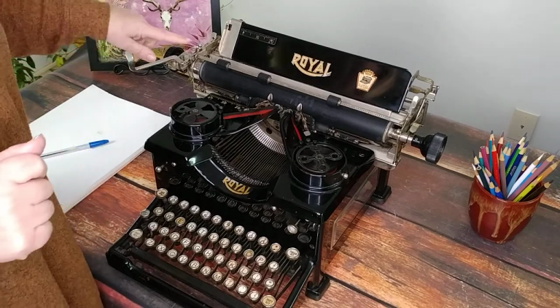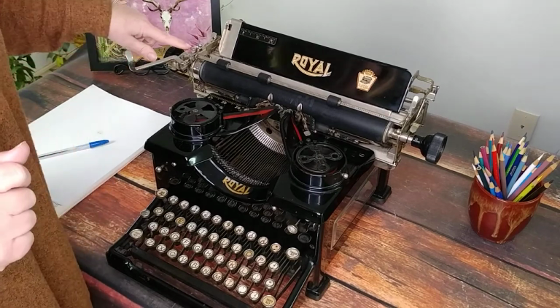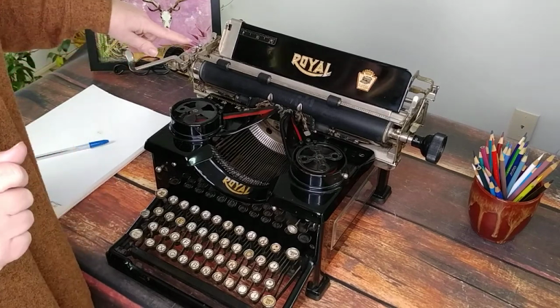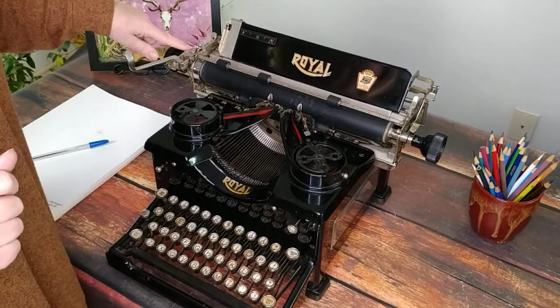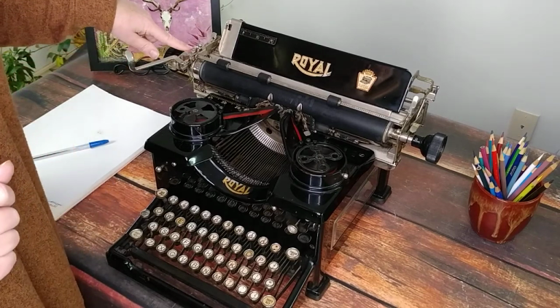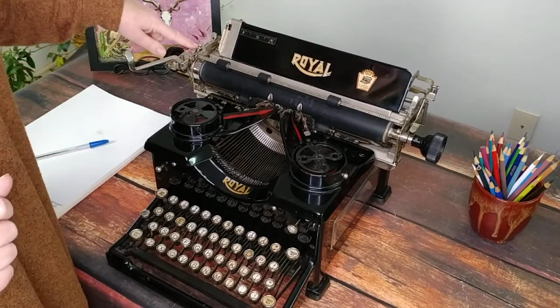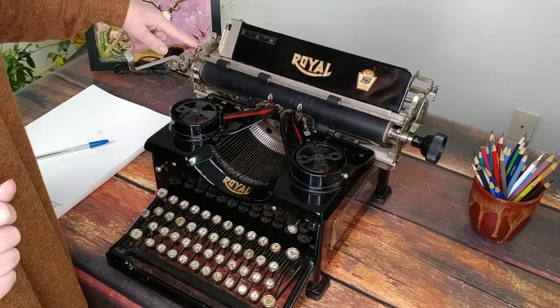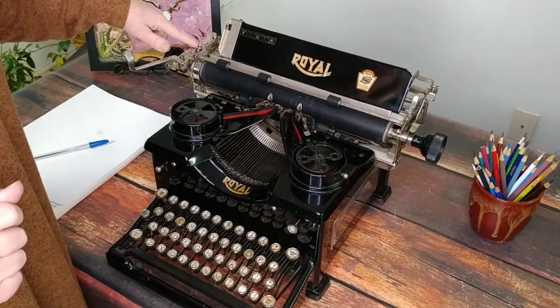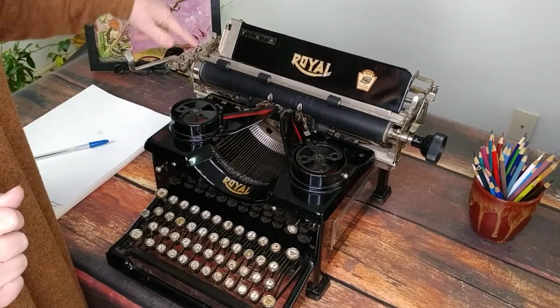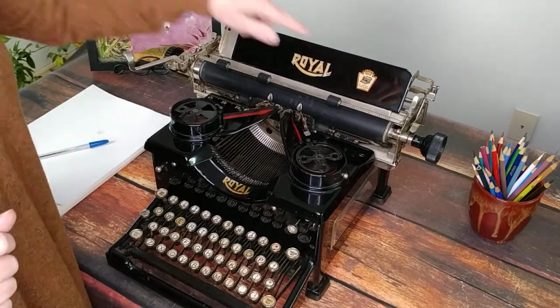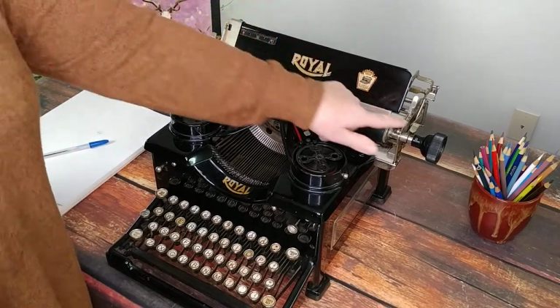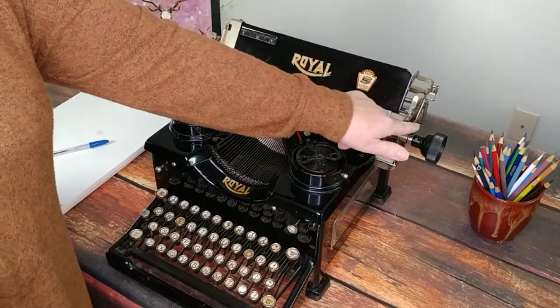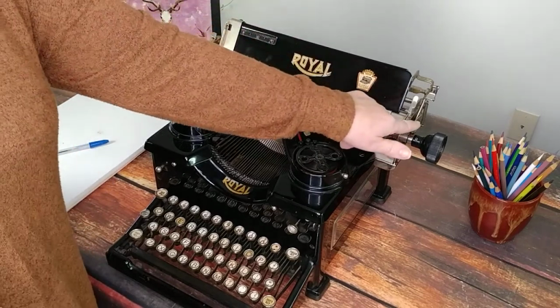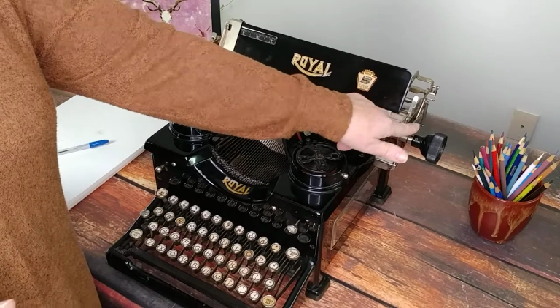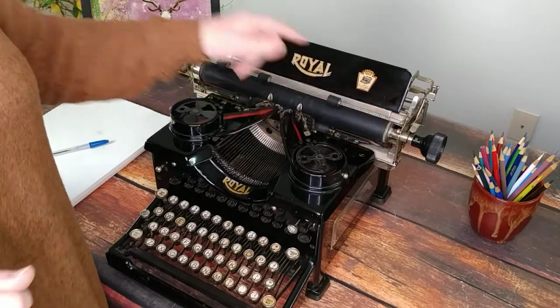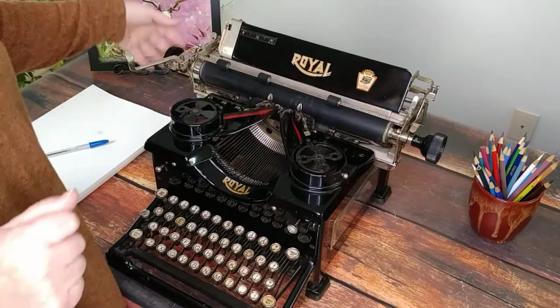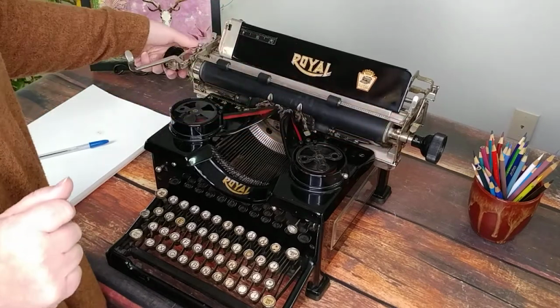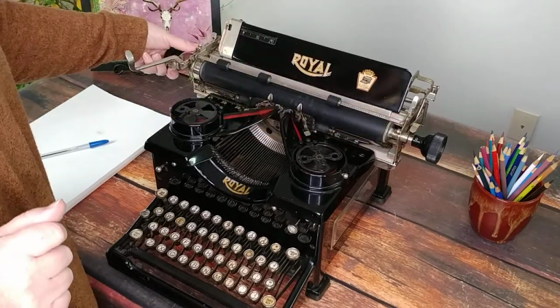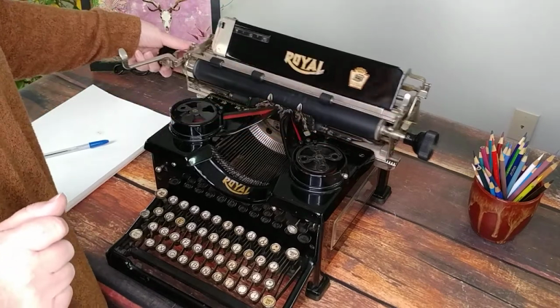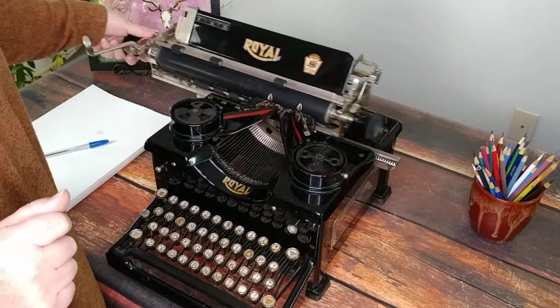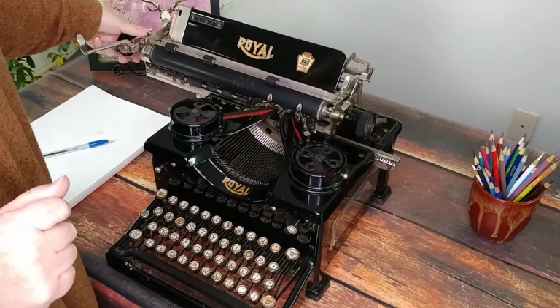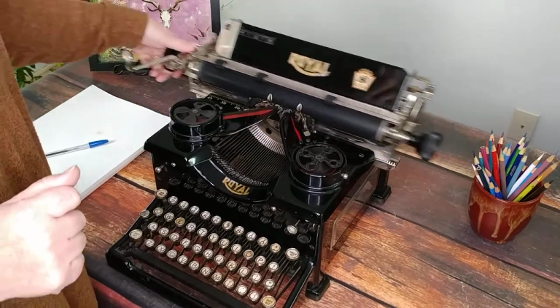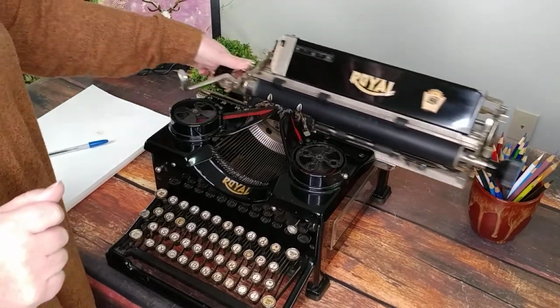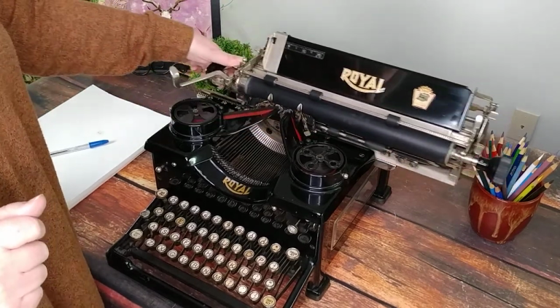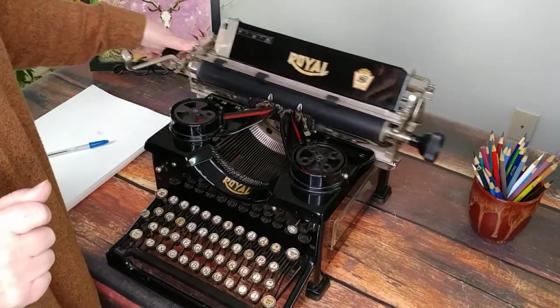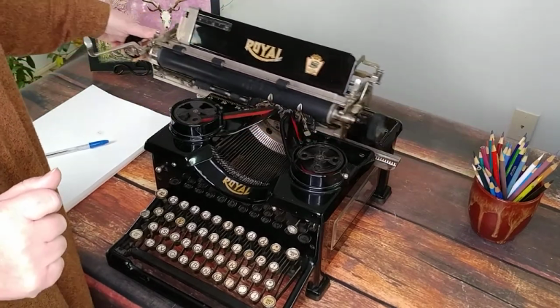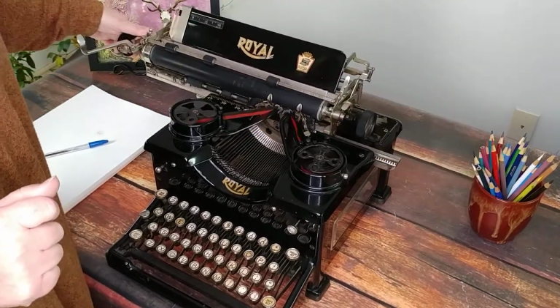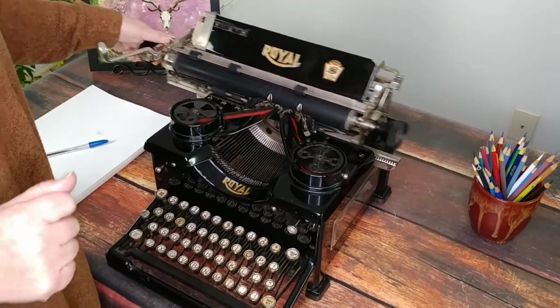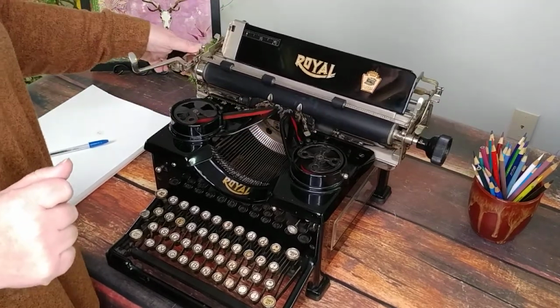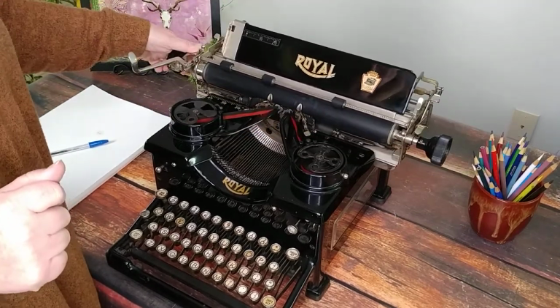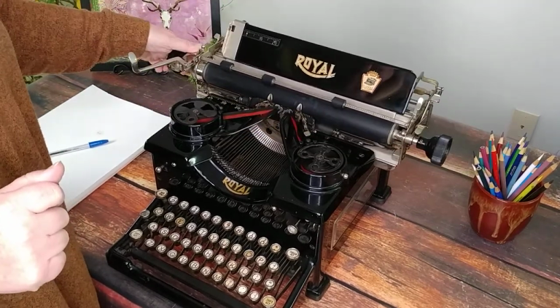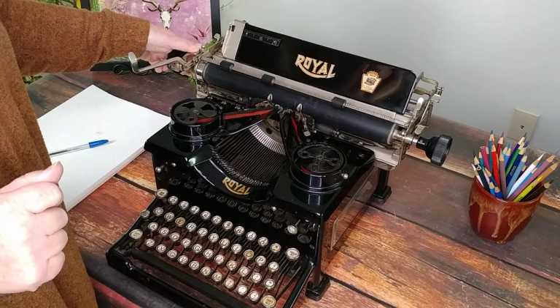Your carriage release is going to be these flat metal tabs right here. And you can hear the bell — sounds real nice.